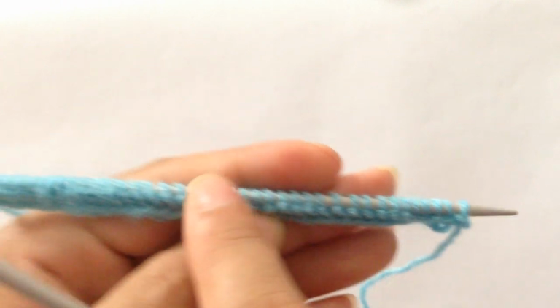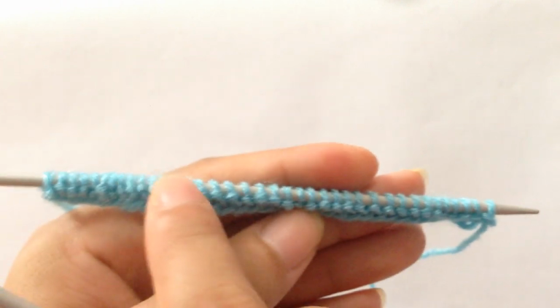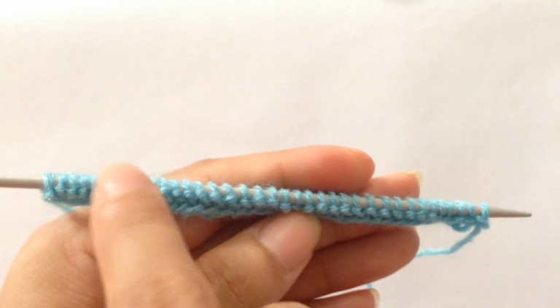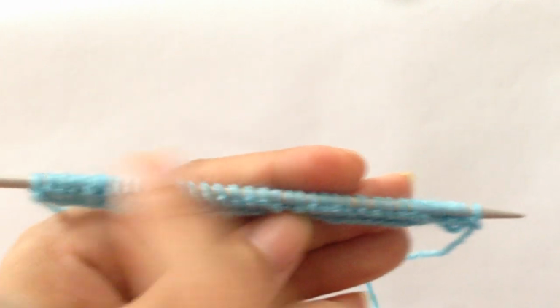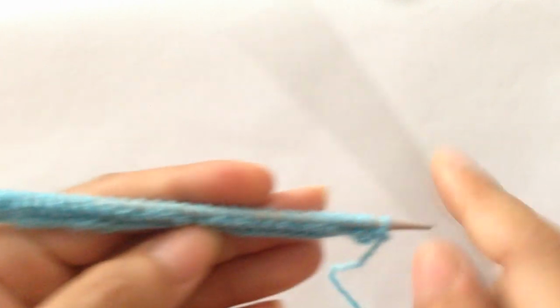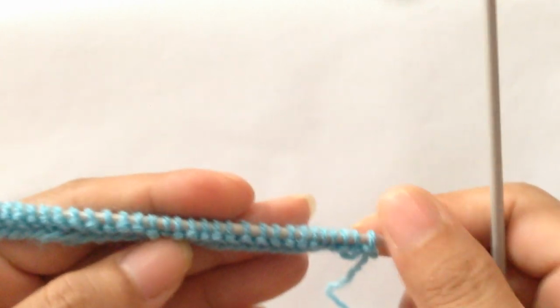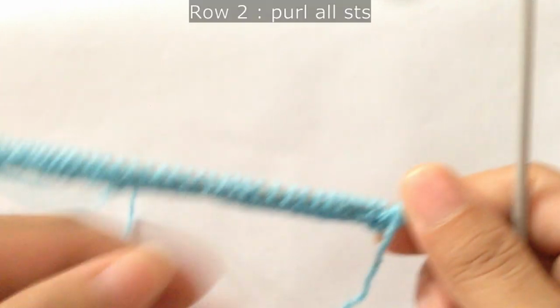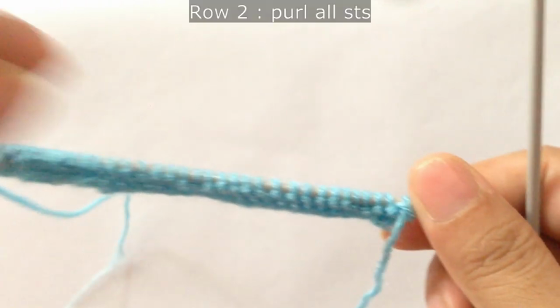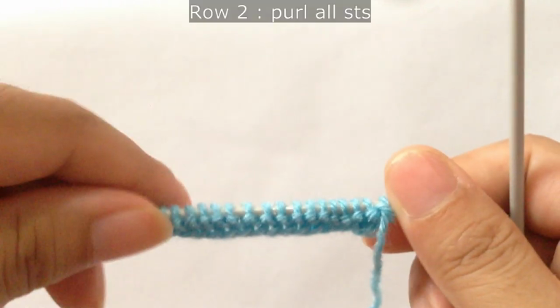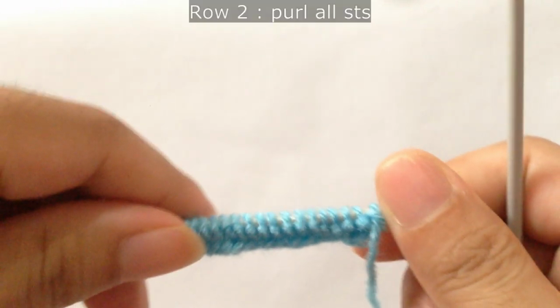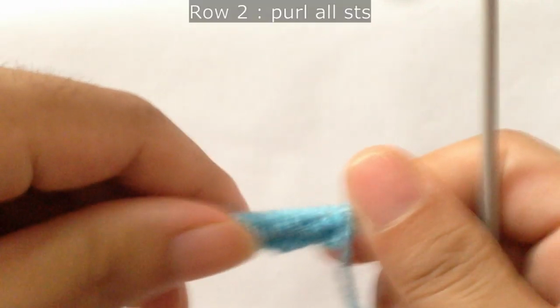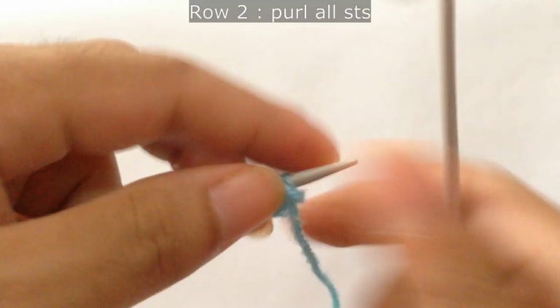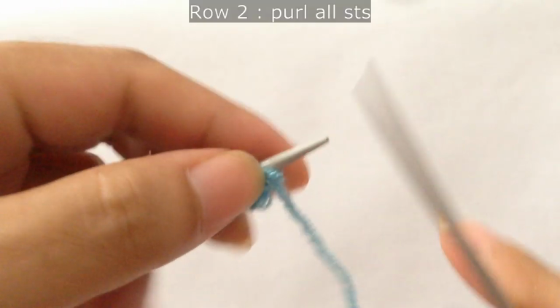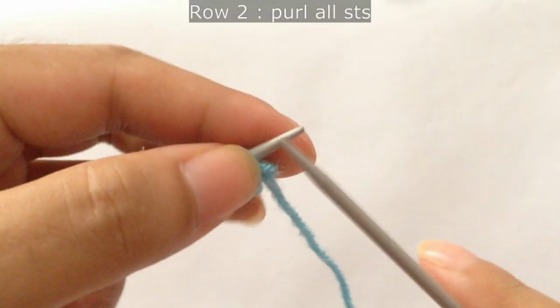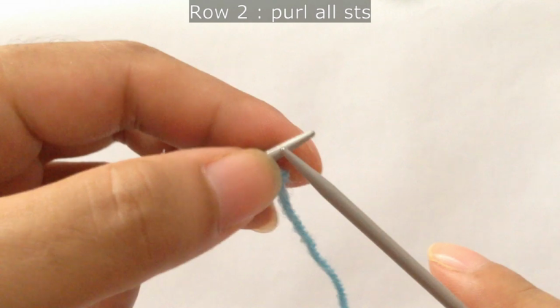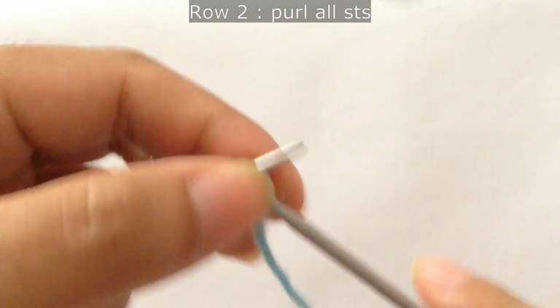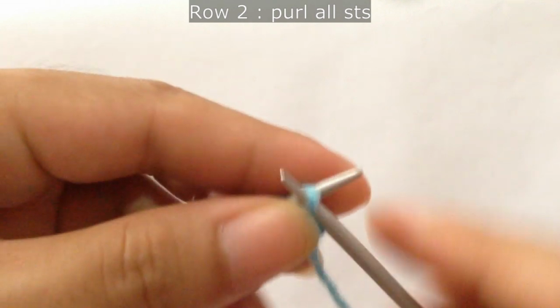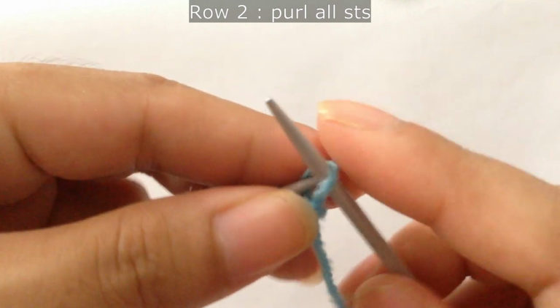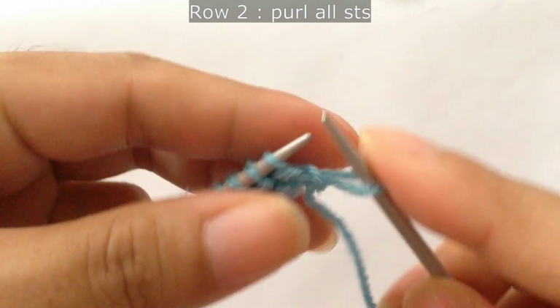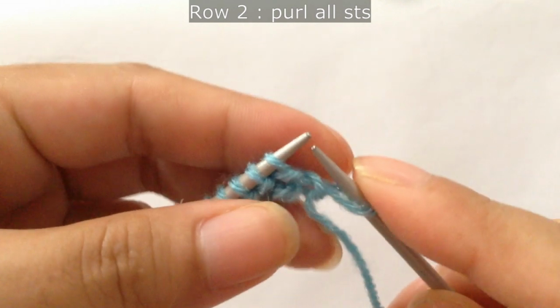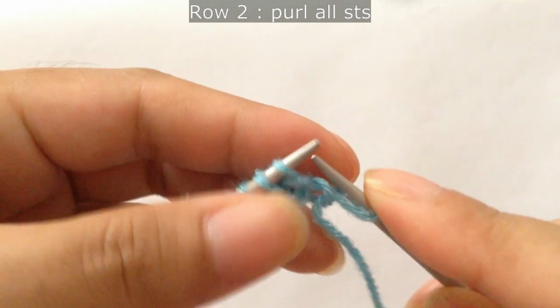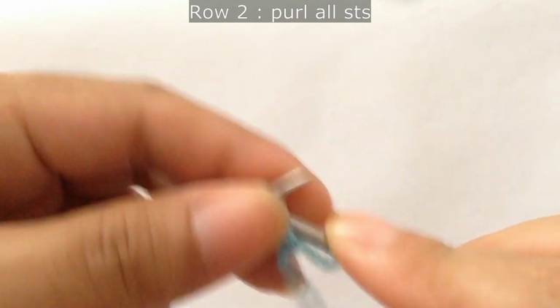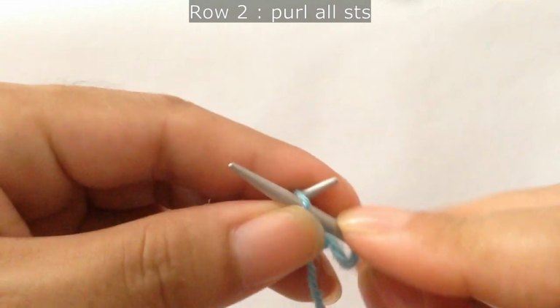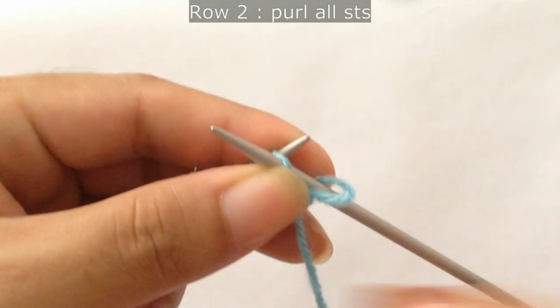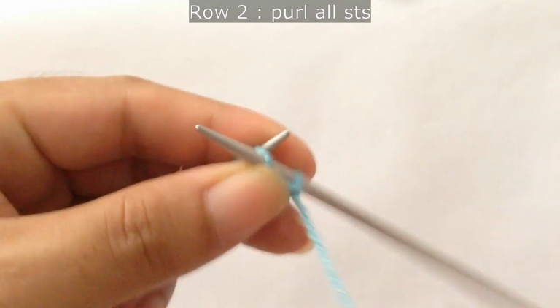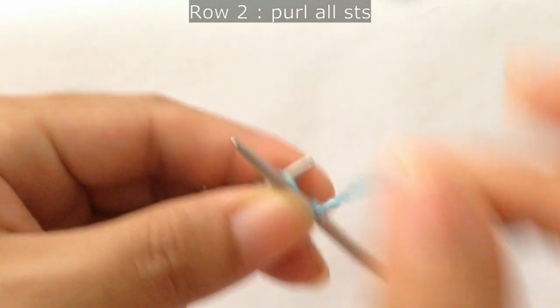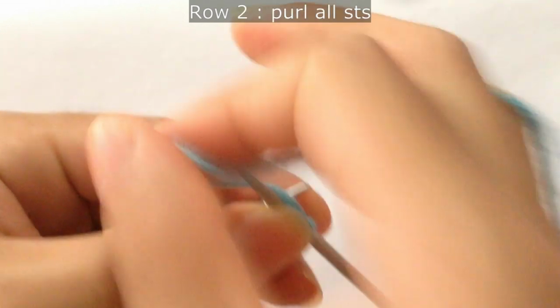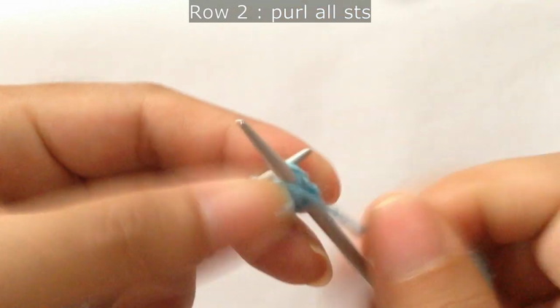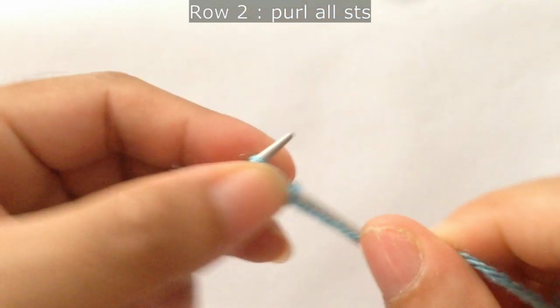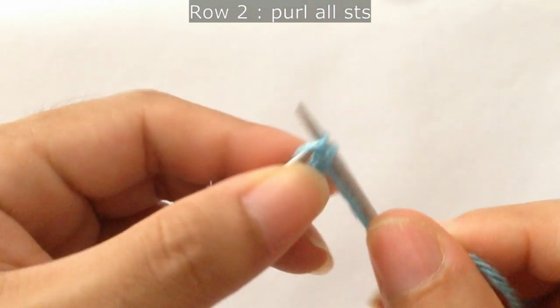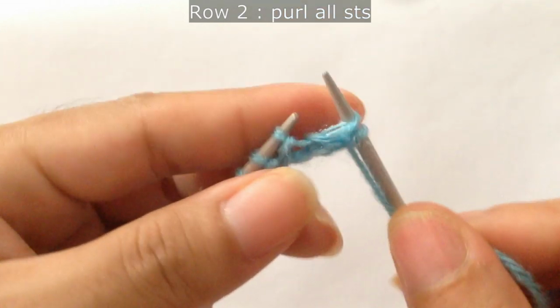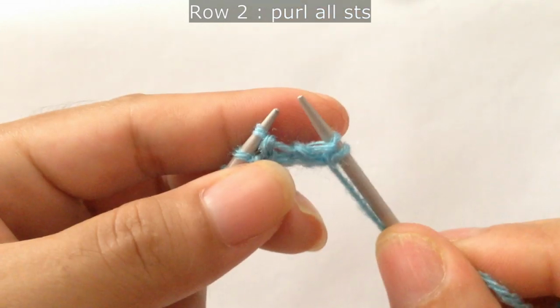We have finished row 1. Now for row 2, we're going to purl all stitches. We're going to finish row 2 with all purl stitches.